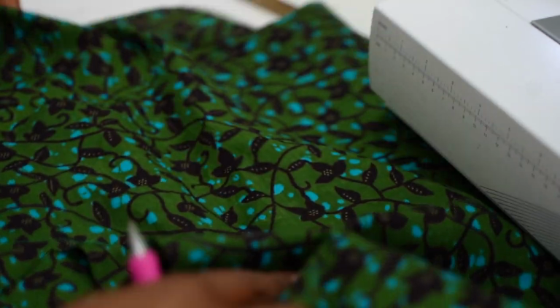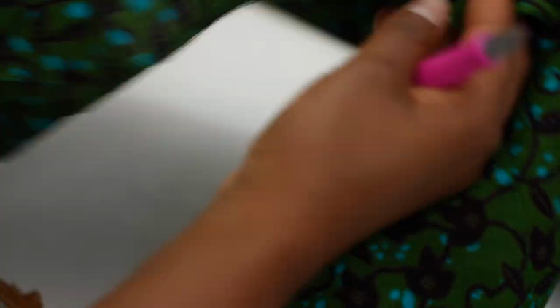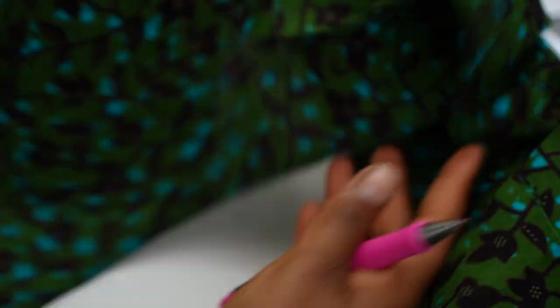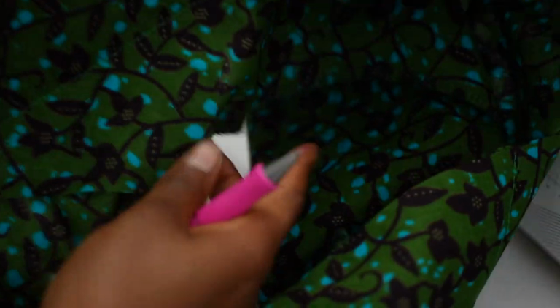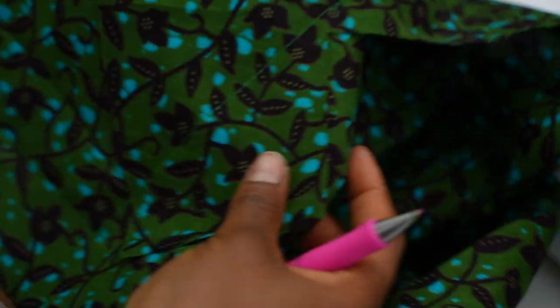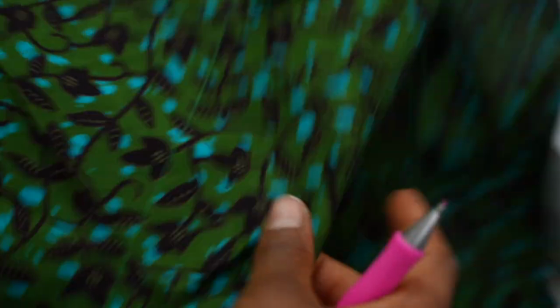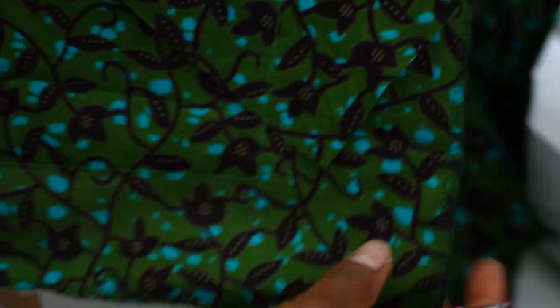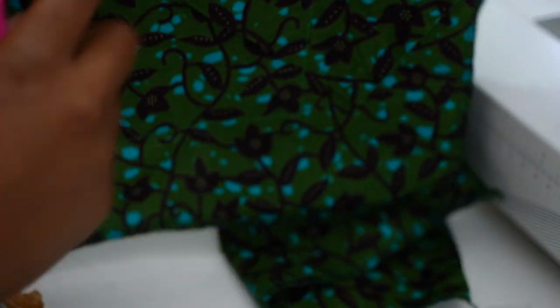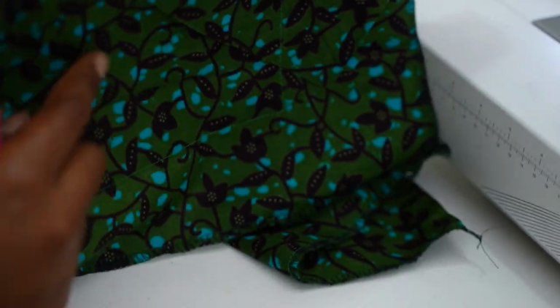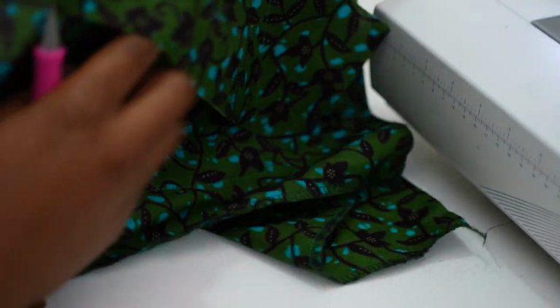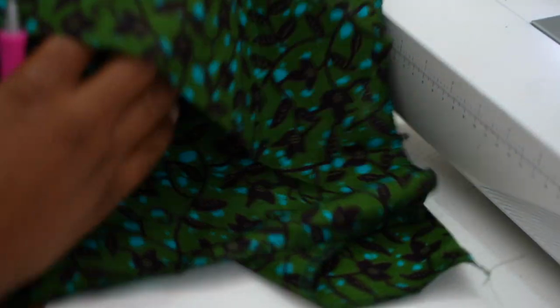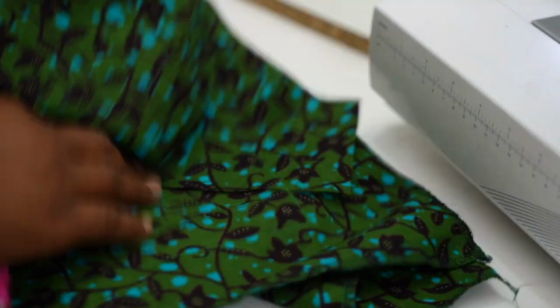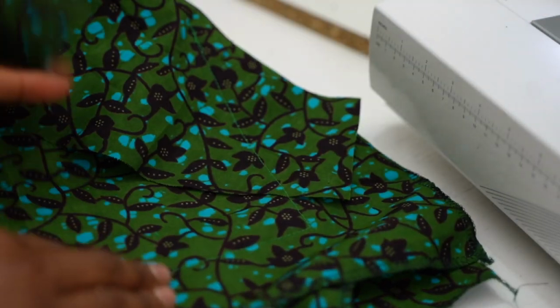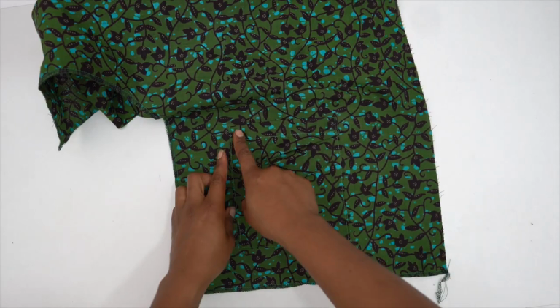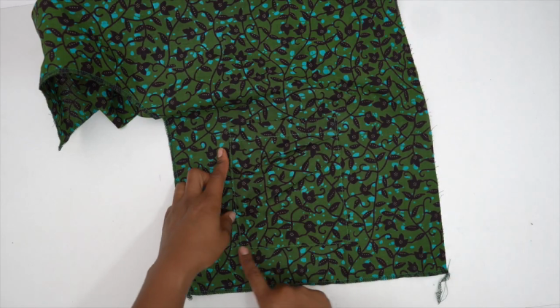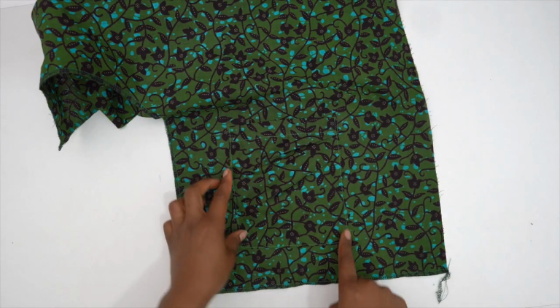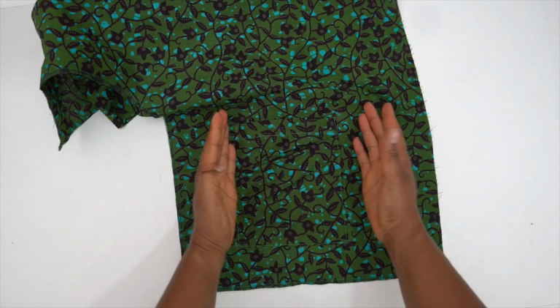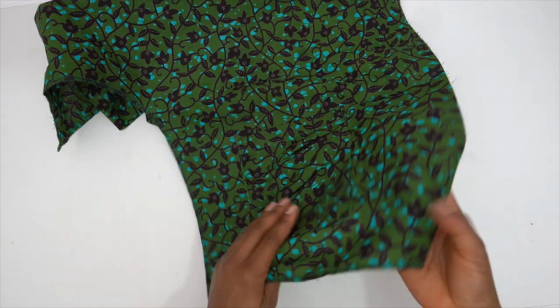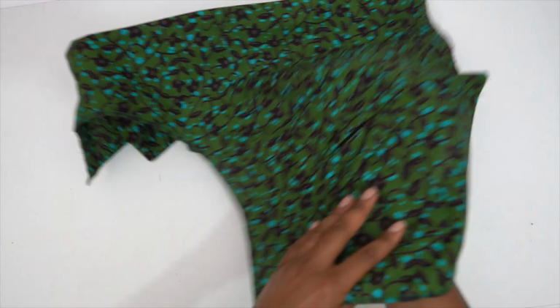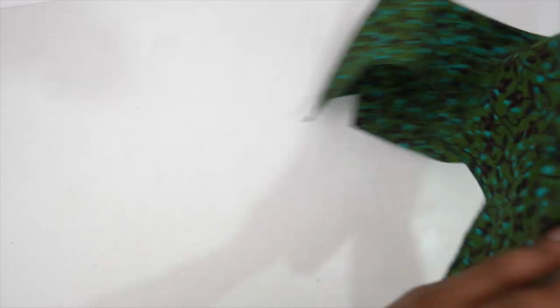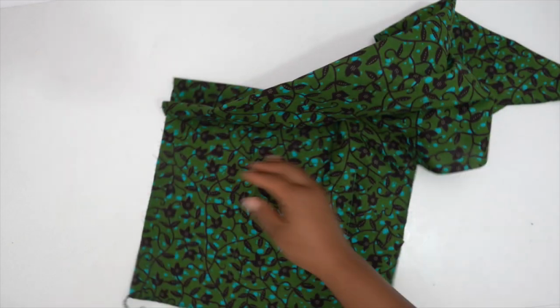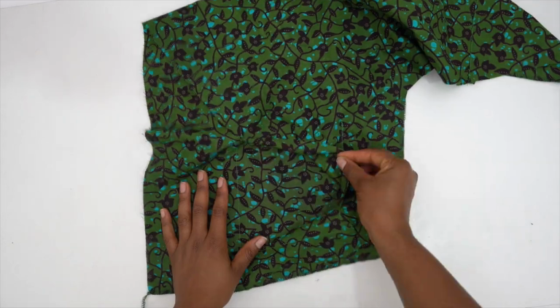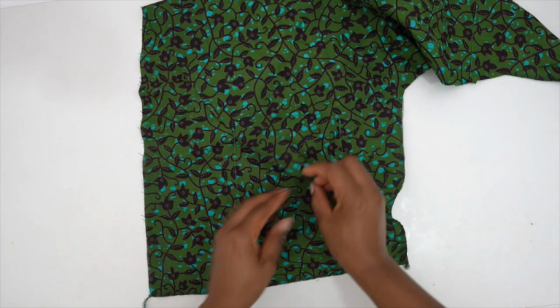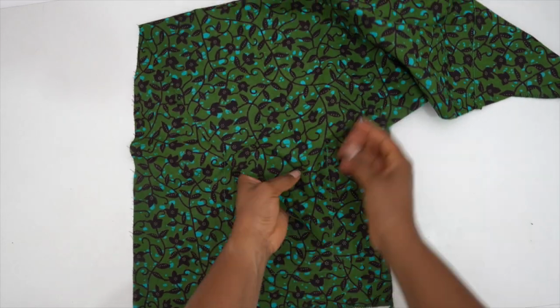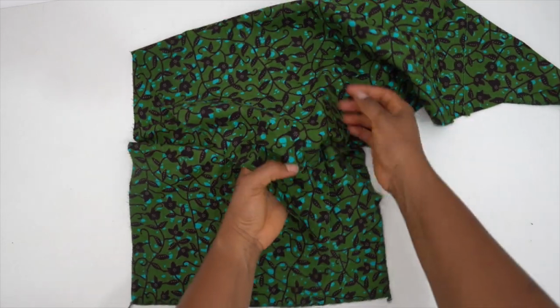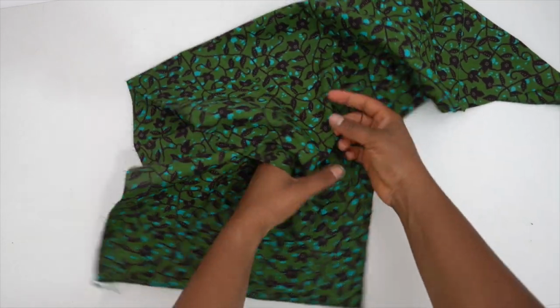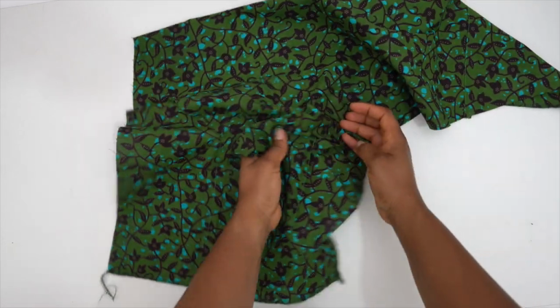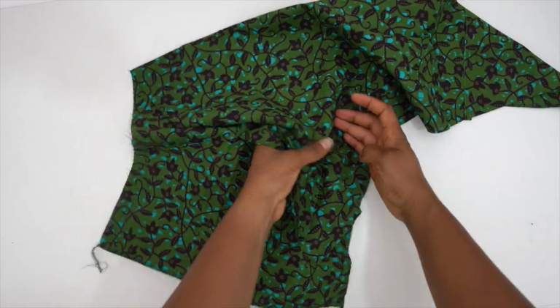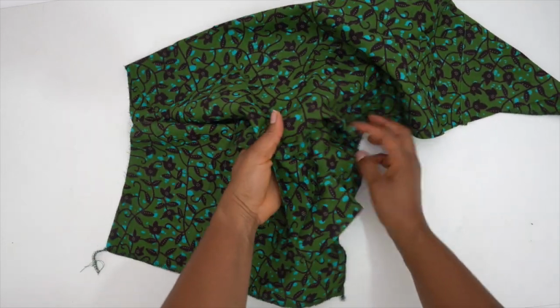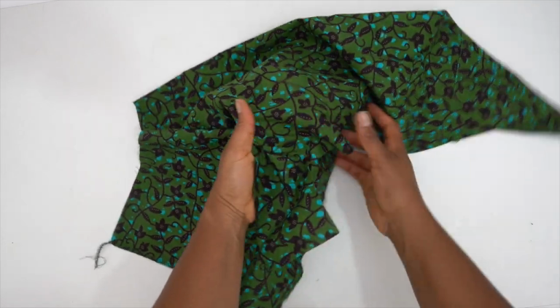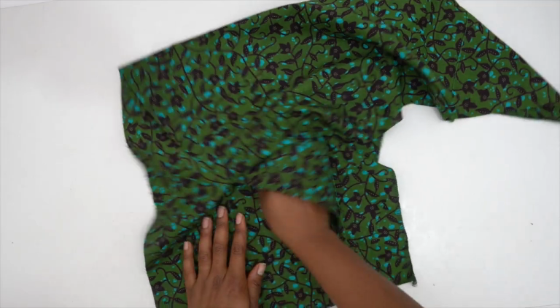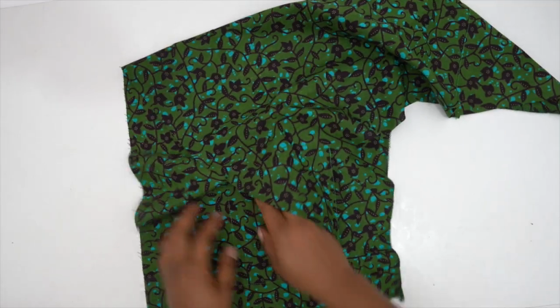I've just realized I stitched the other part of the jacket to the pockets at the back — so annoying! I need to unpick it and redo it.